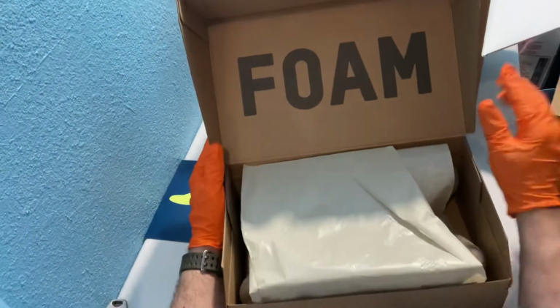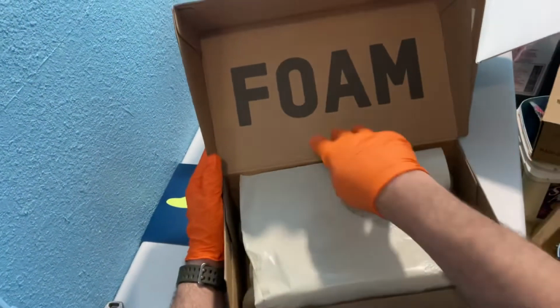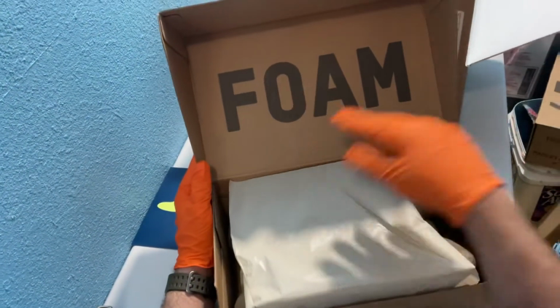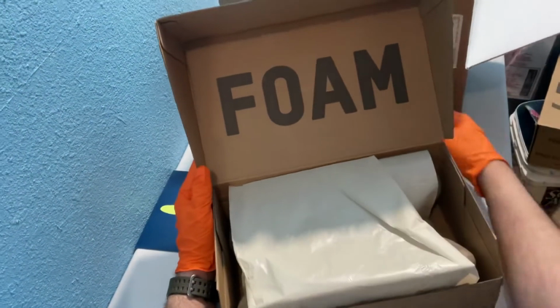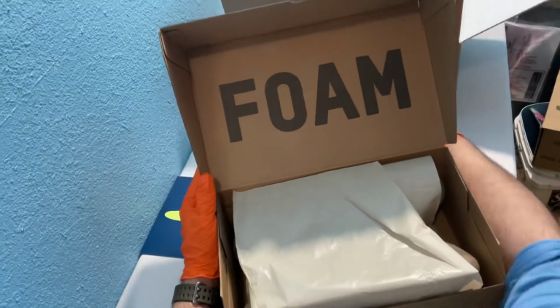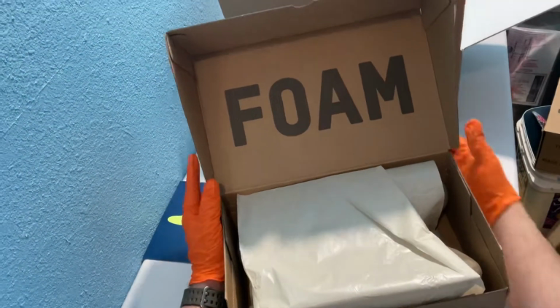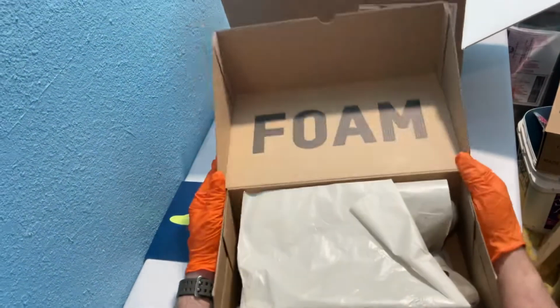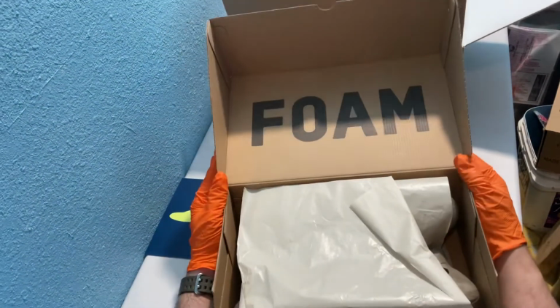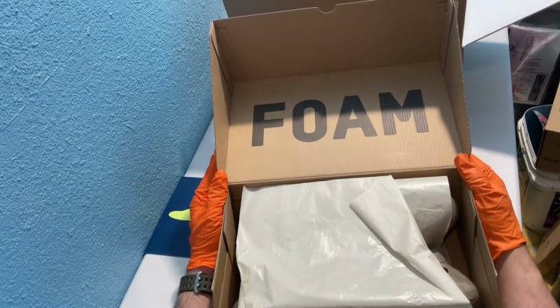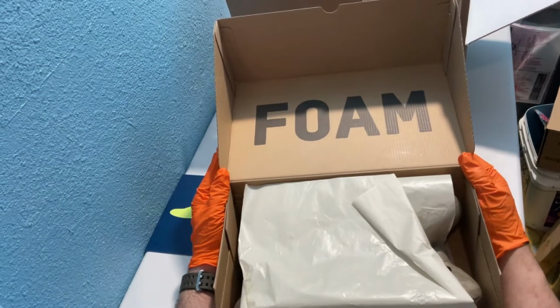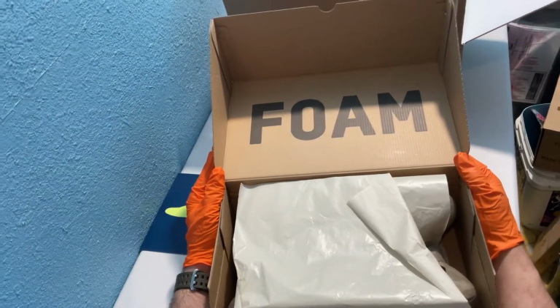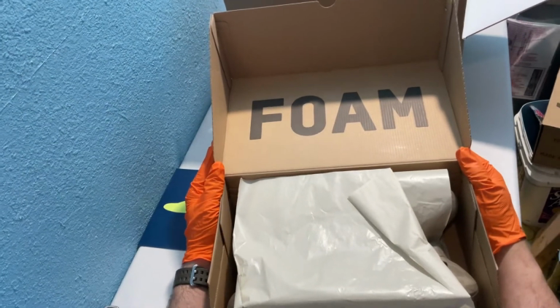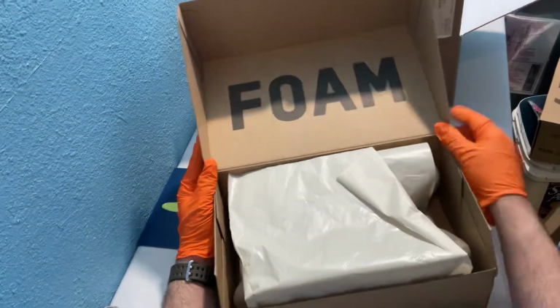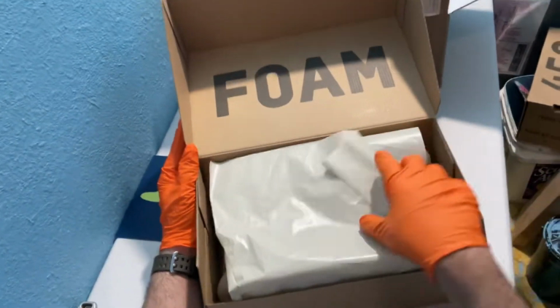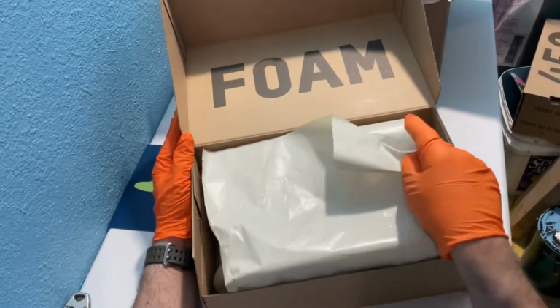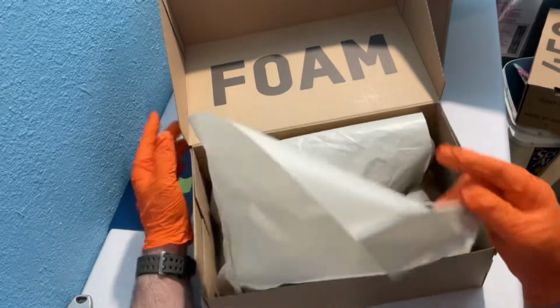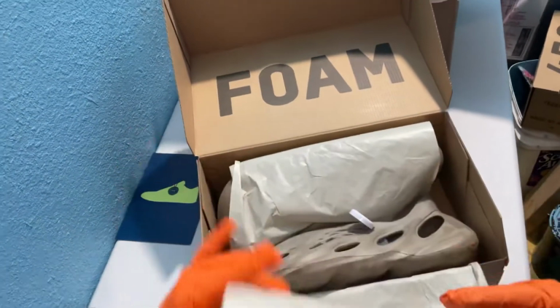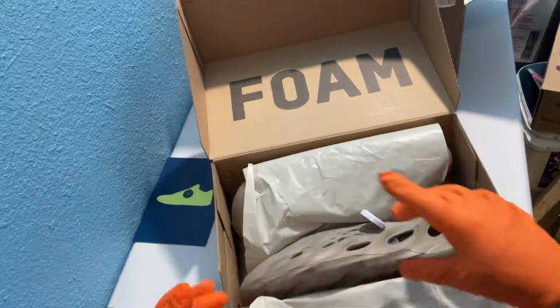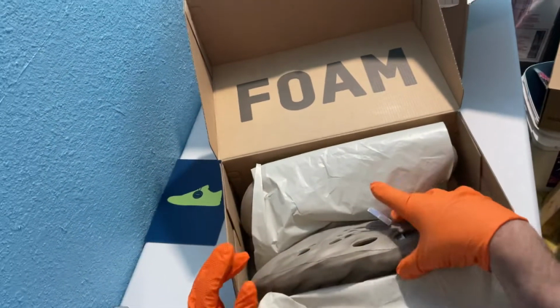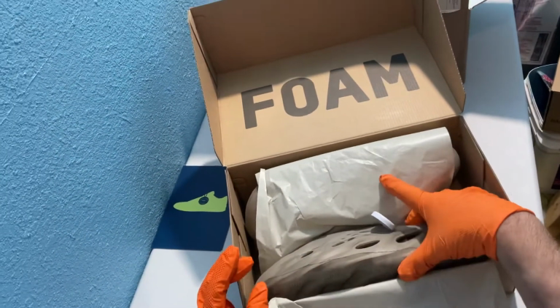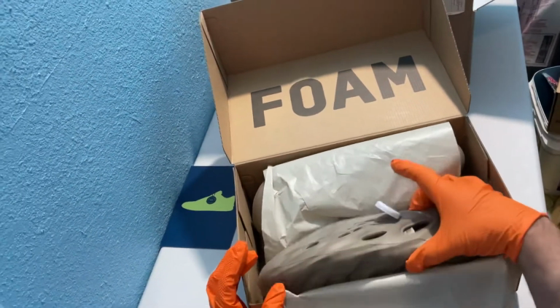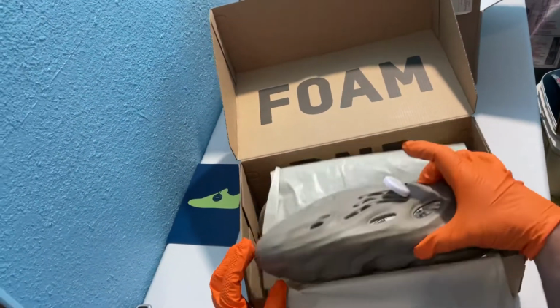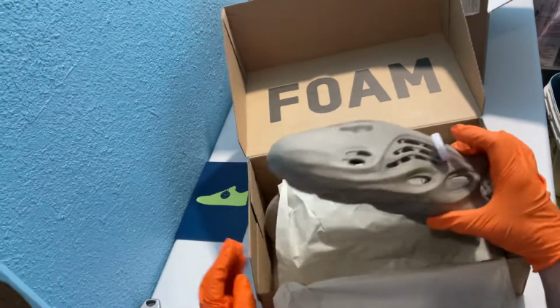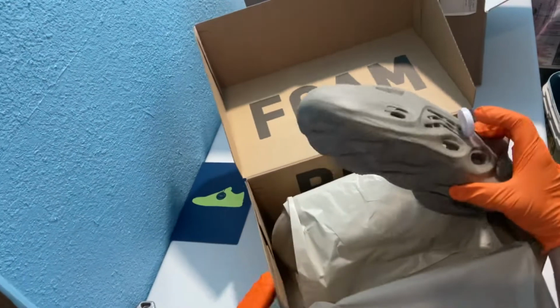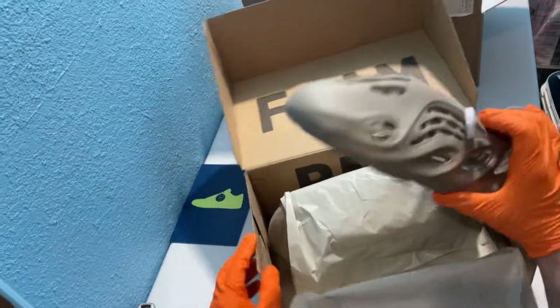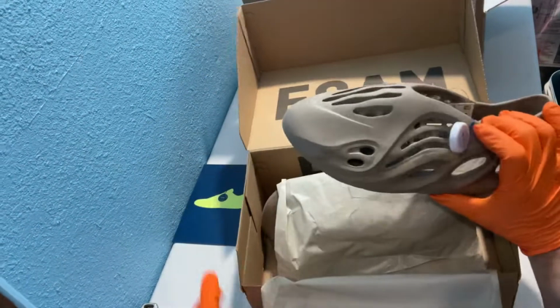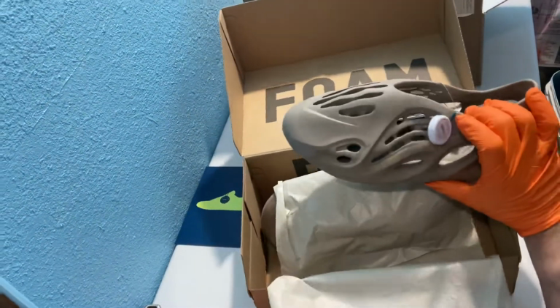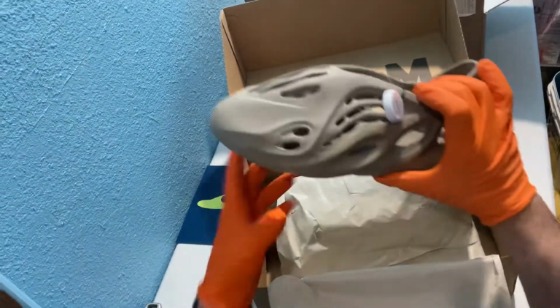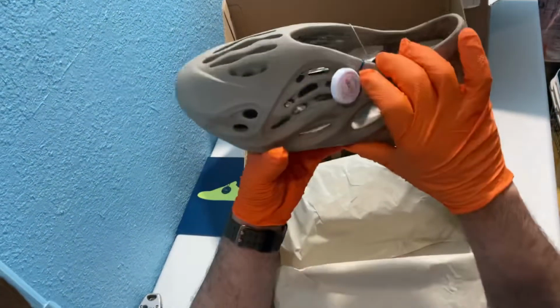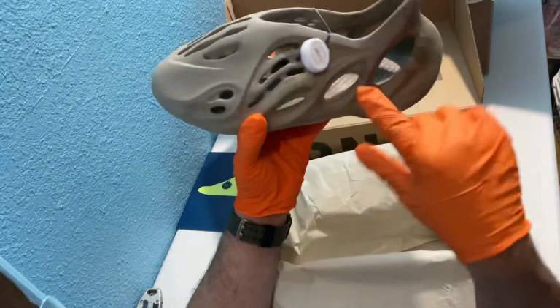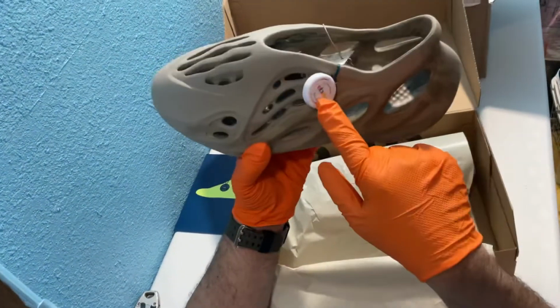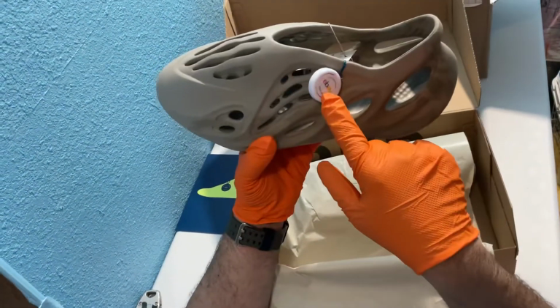So we got foam. Getting some off-white vibes here — I've said it before I think. This paper is beautiful, which is nice. And these are supposed to be sage — these are the sage gray. There's your eBay Authenticity.